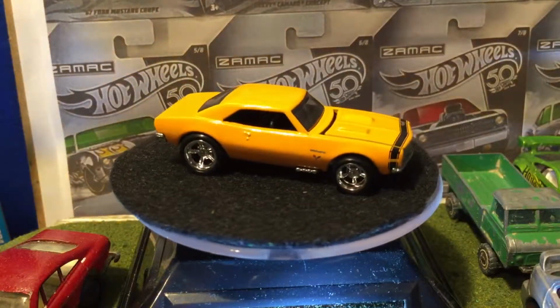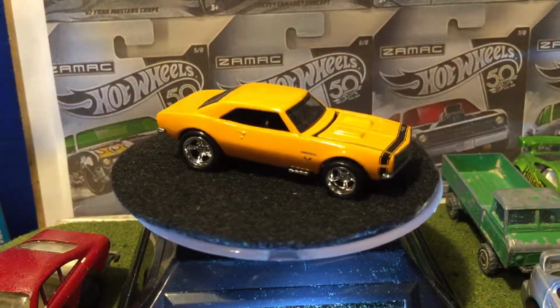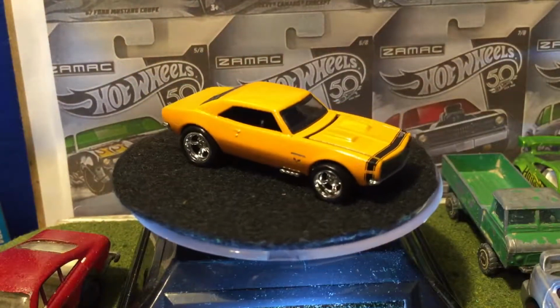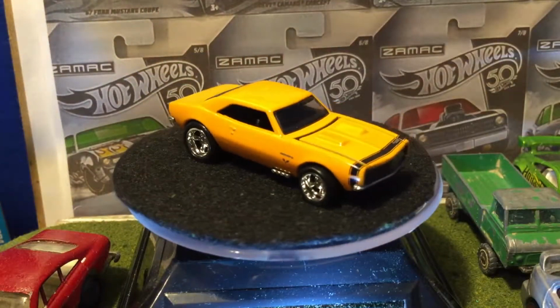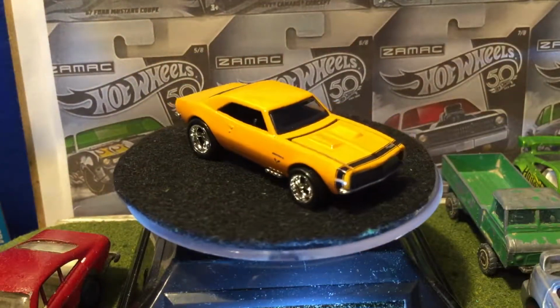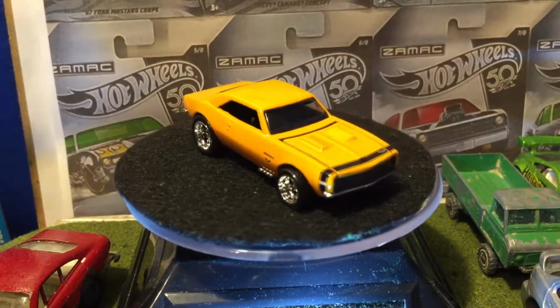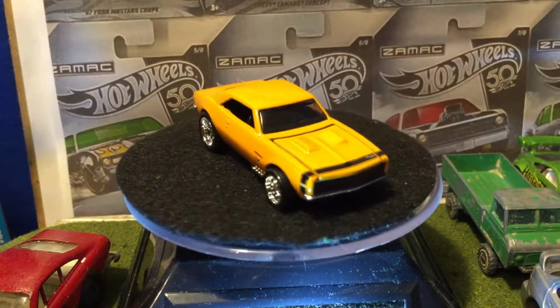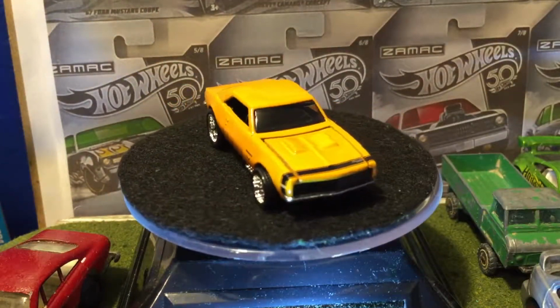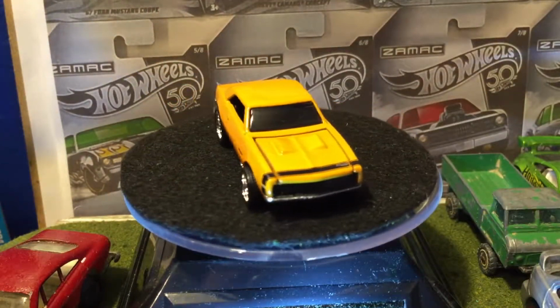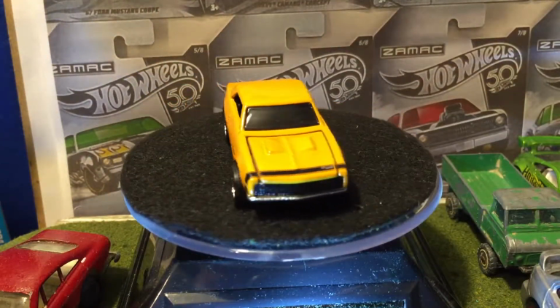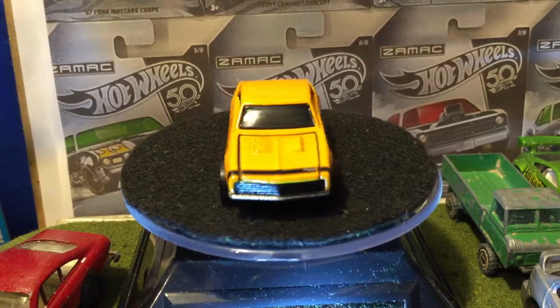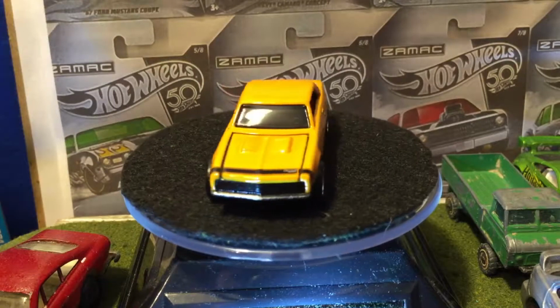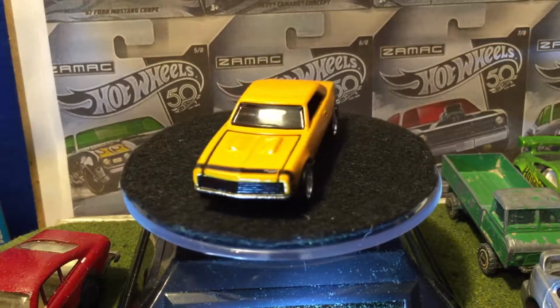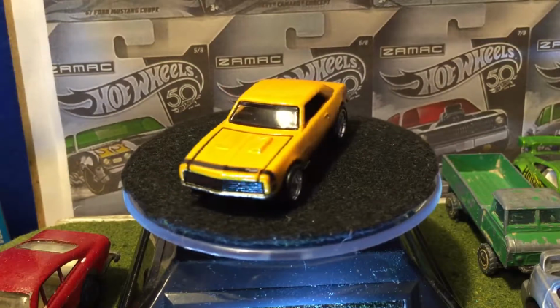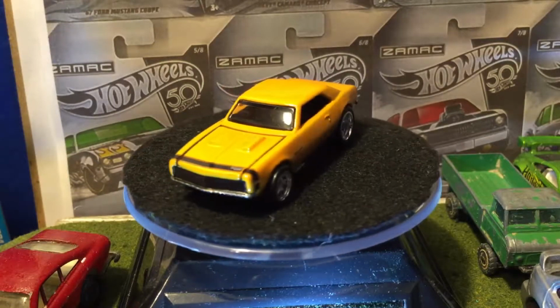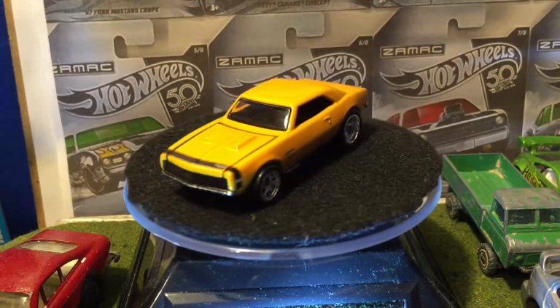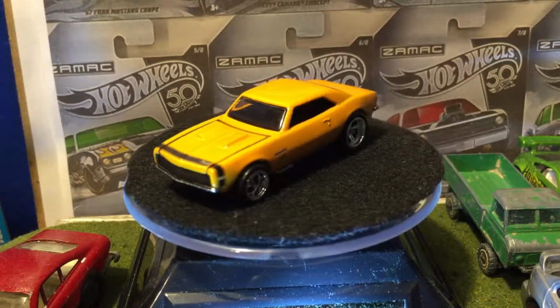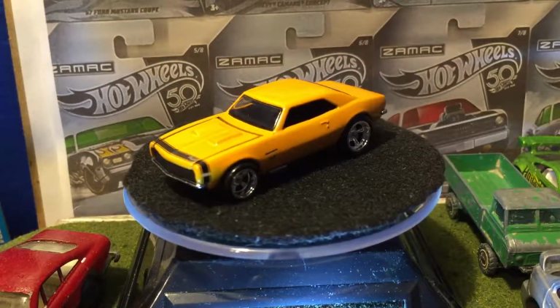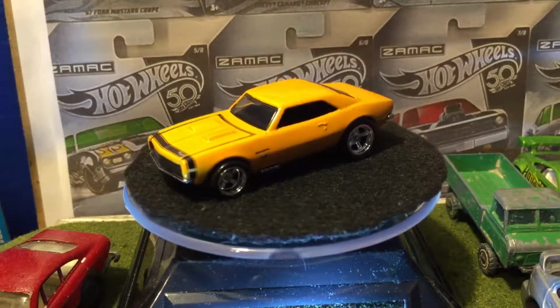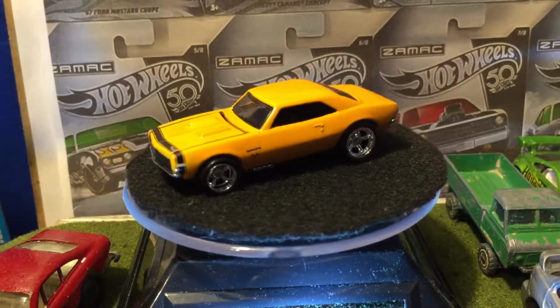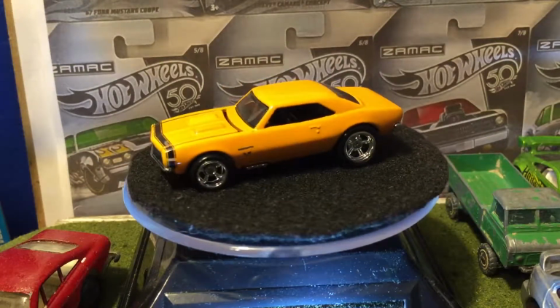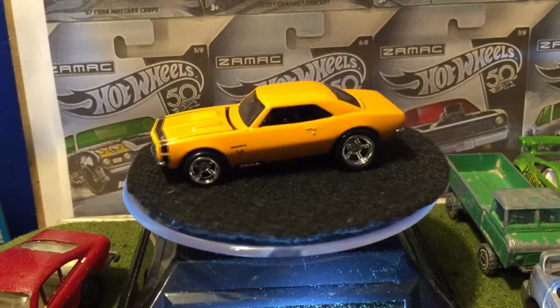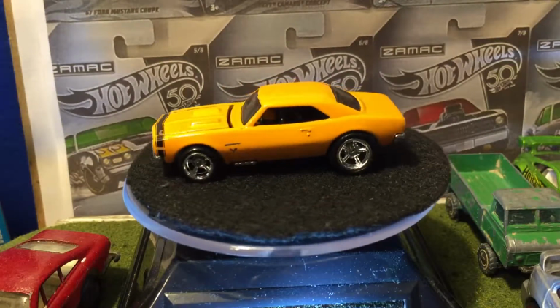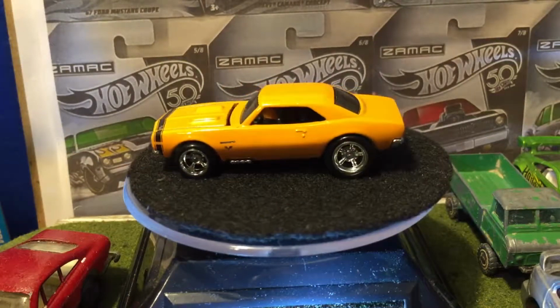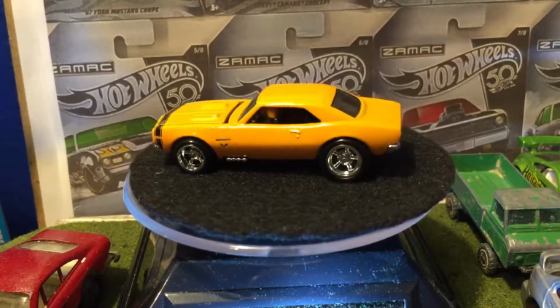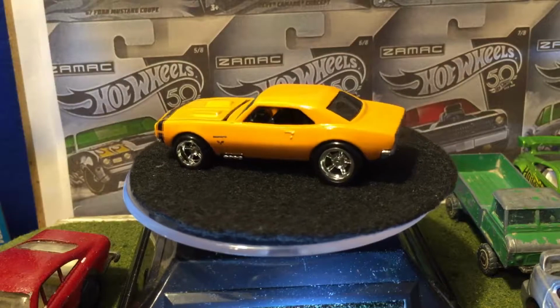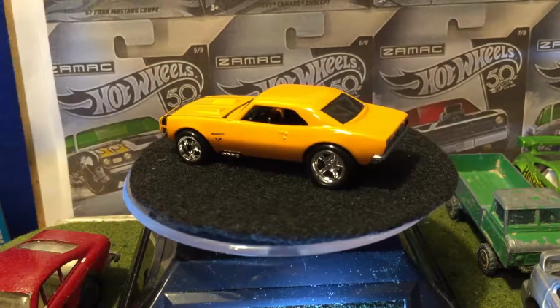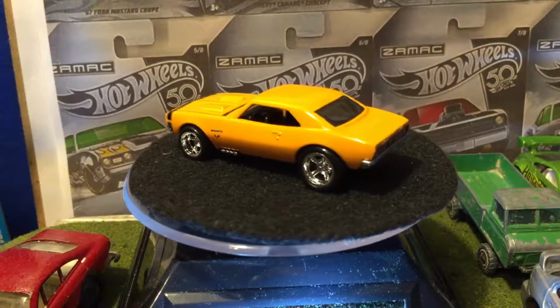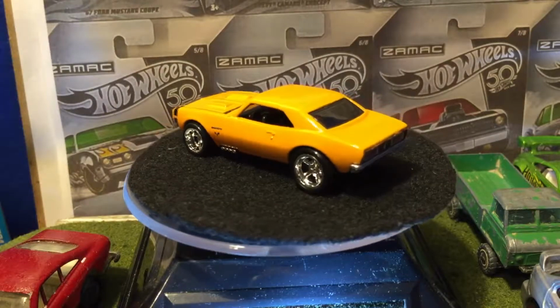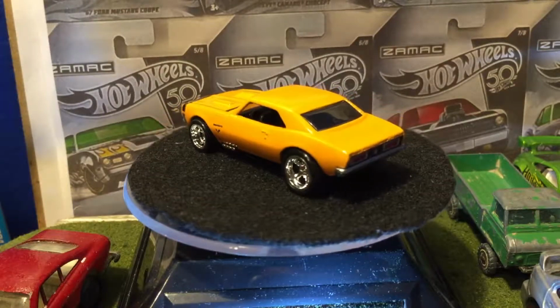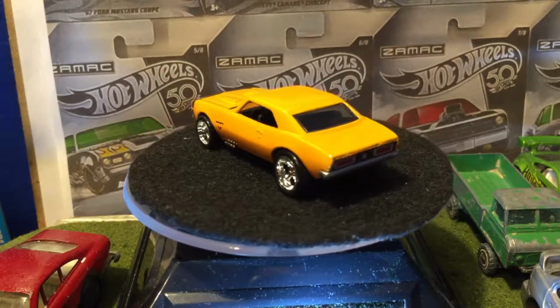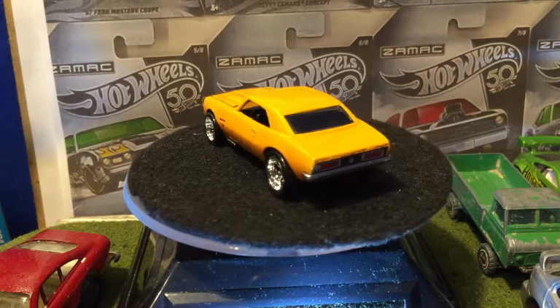I just realized there's no door lines. That's pretty interesting. But yeah, here it is — the Camaro.